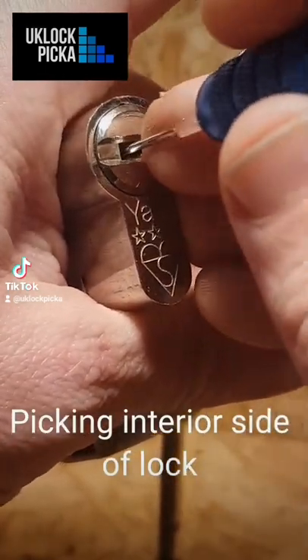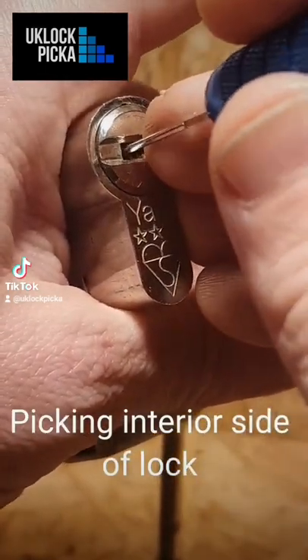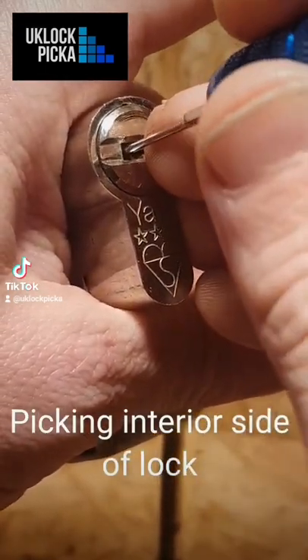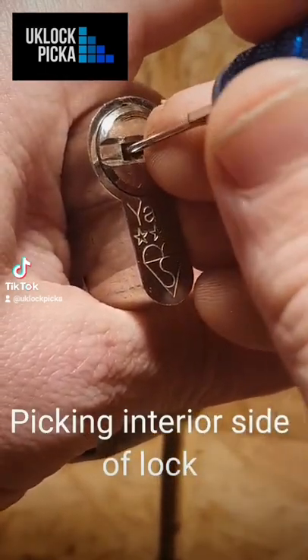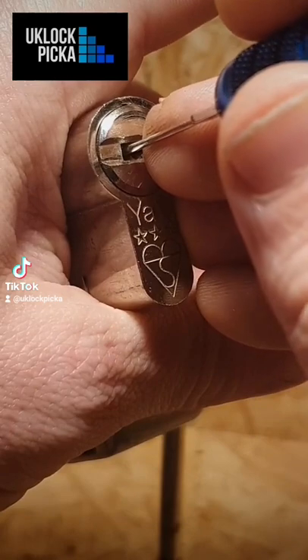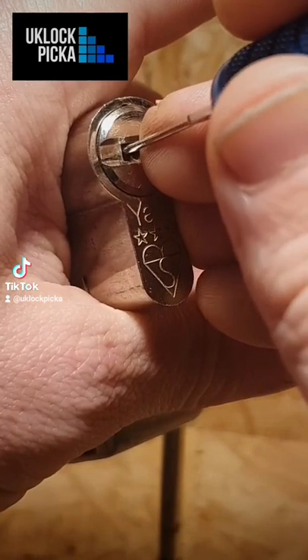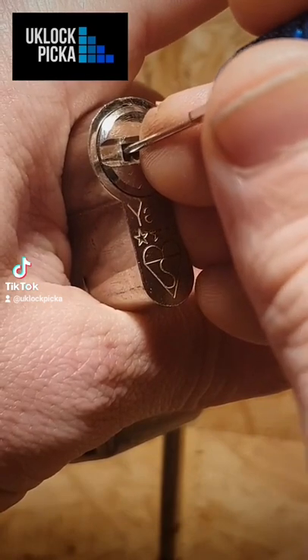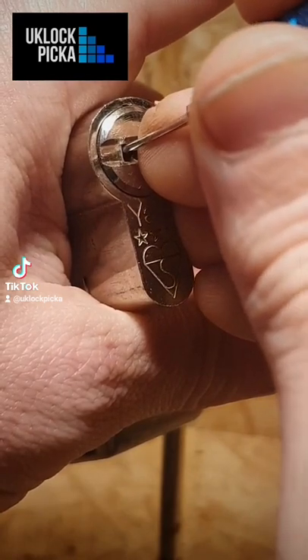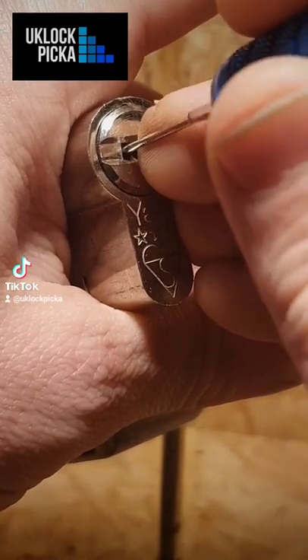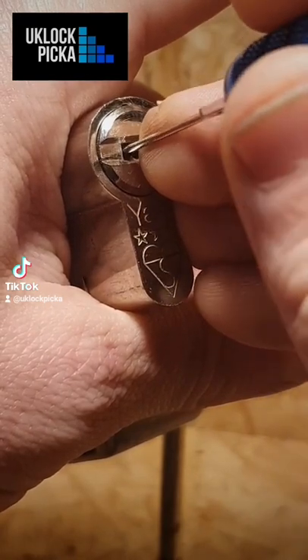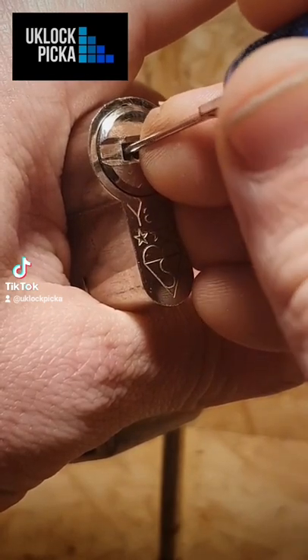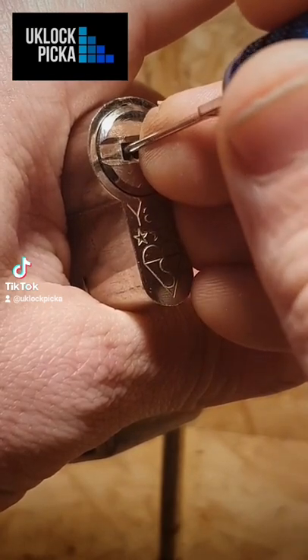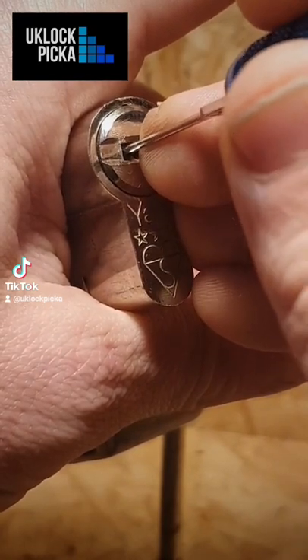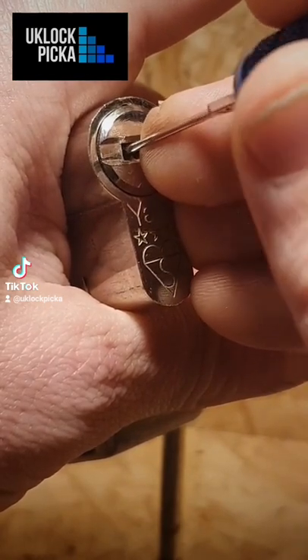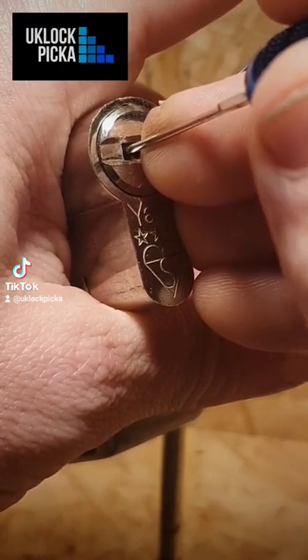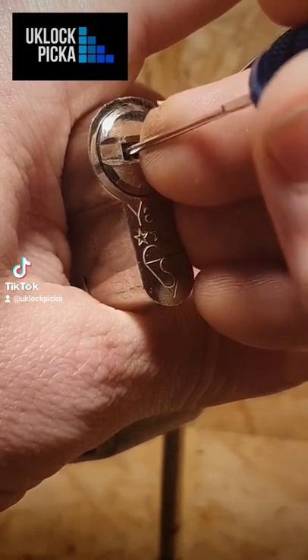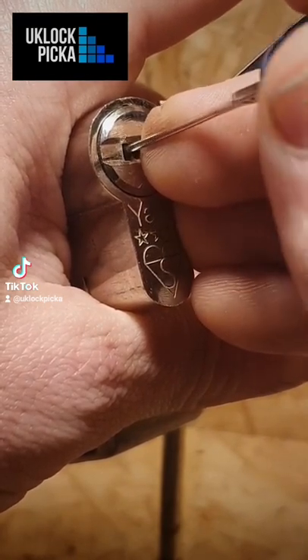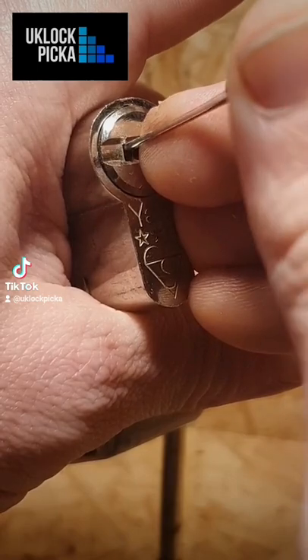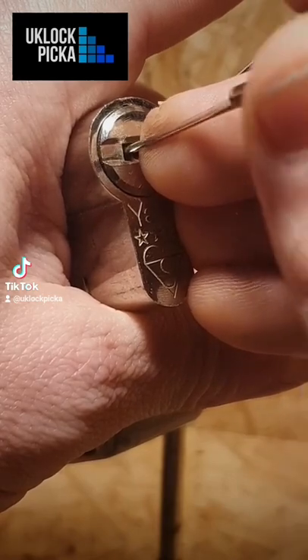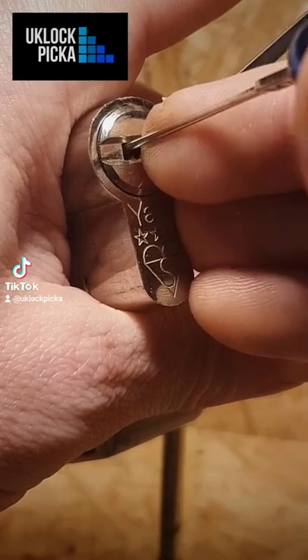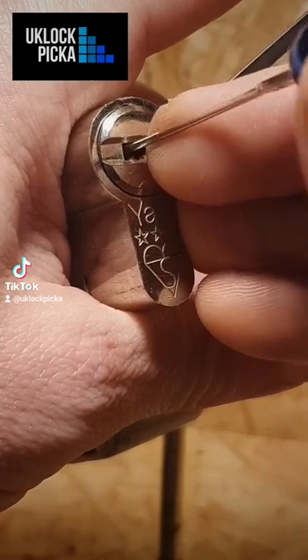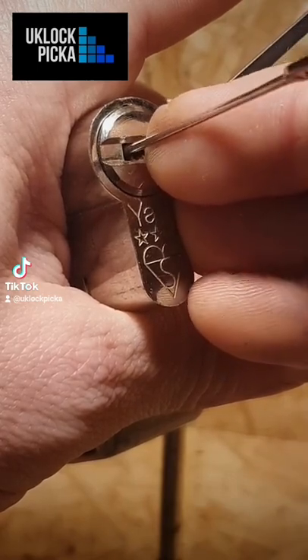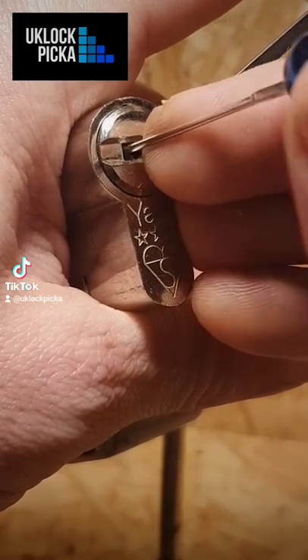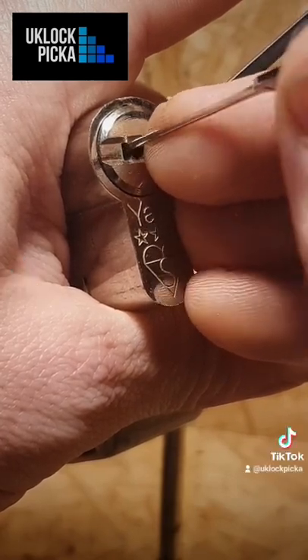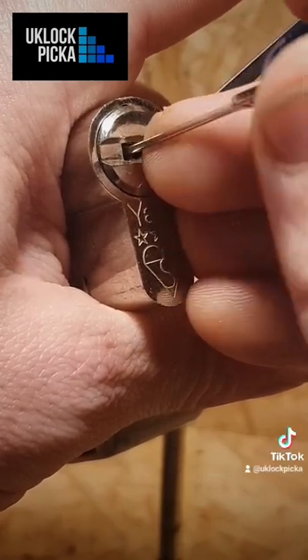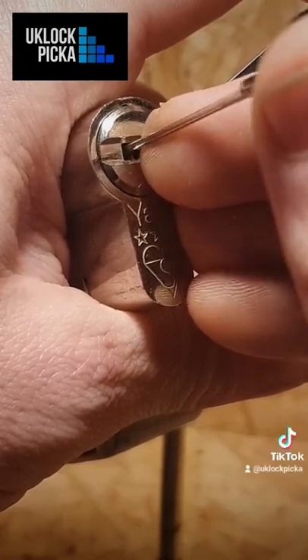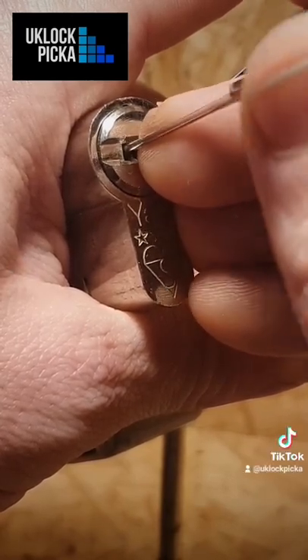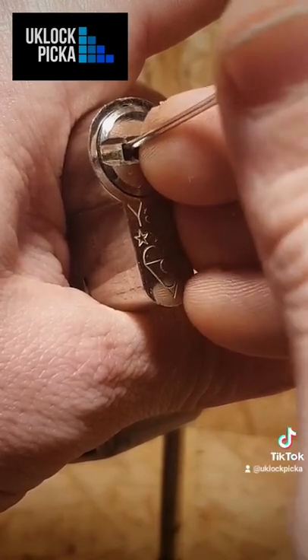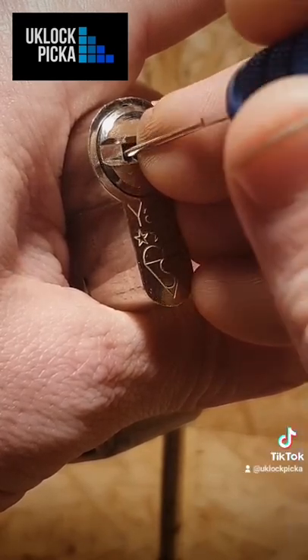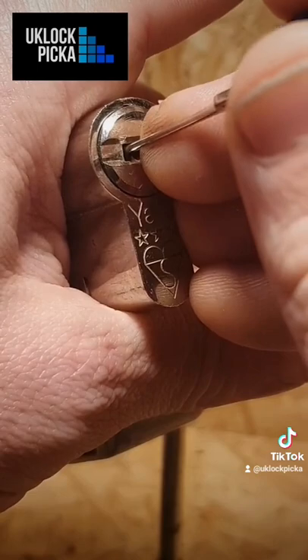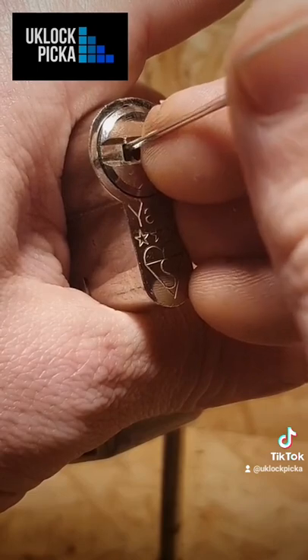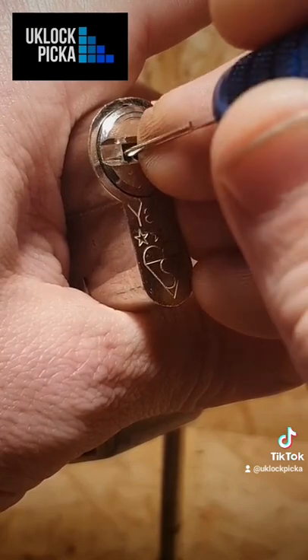It's actually a very good lock. It's just that when somebody's been picking locks for a long time they can pick a lot of locks, so it's not to say that just because it's getting picked here that you've got anything to worry about.